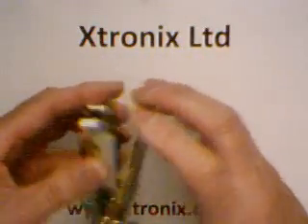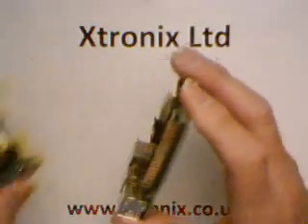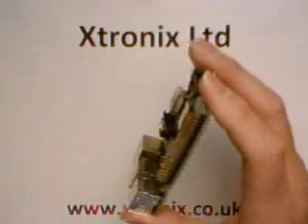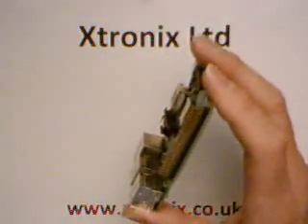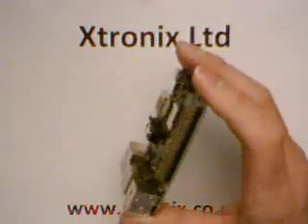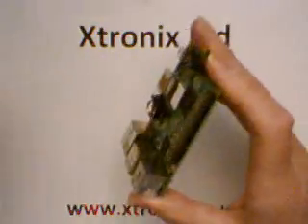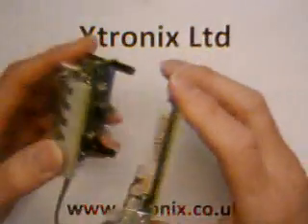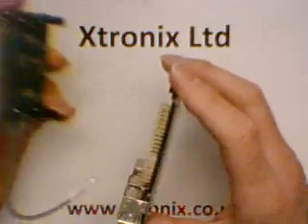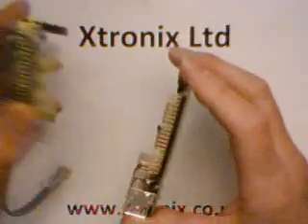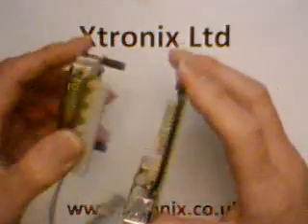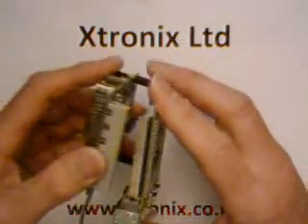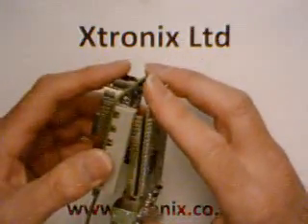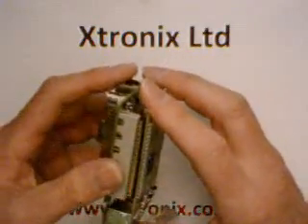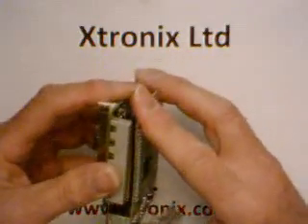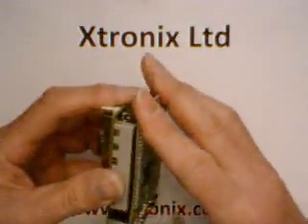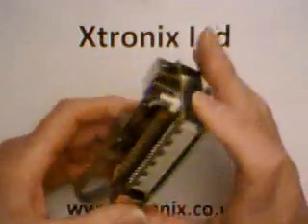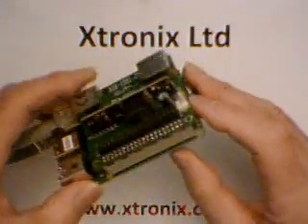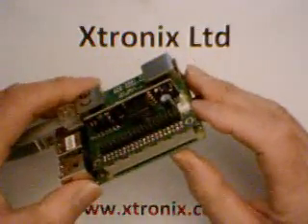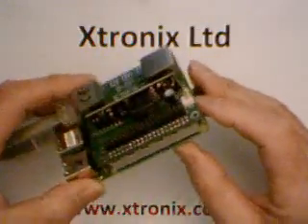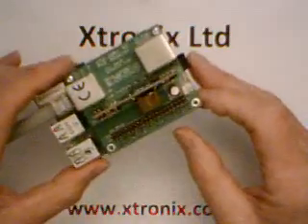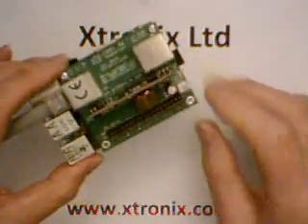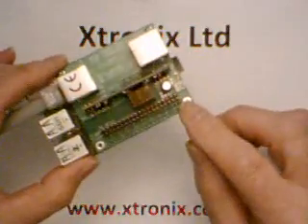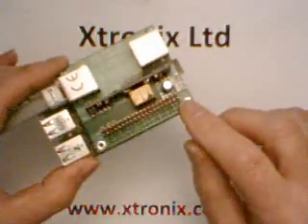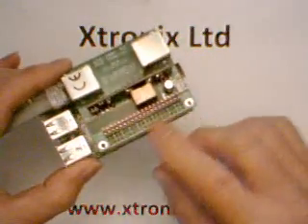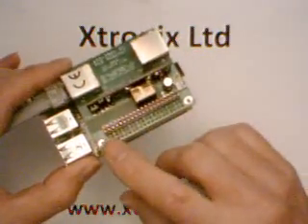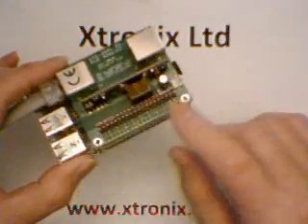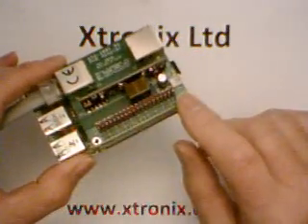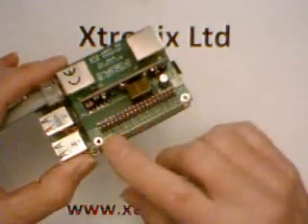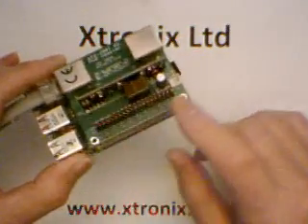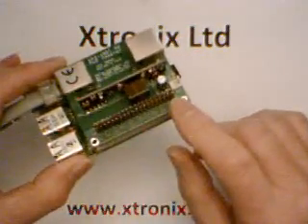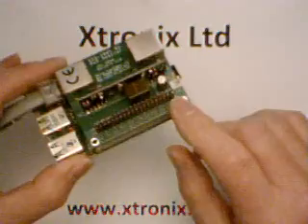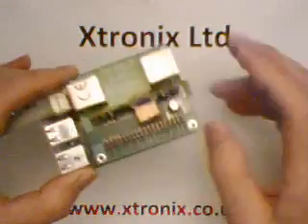So, we decided to introduce a new model of our Power Over Ethernet adapter, and here it is. It has a 40-way connector which goes over the GPIO connector, and we represent the GPIO connector pins in a 40-way connector on the top for you to use.